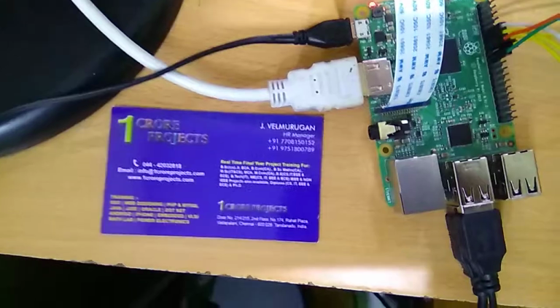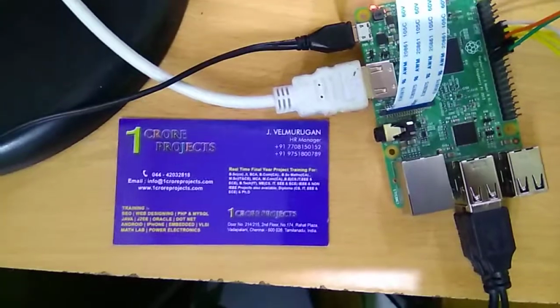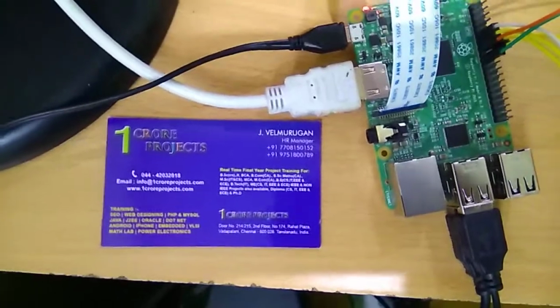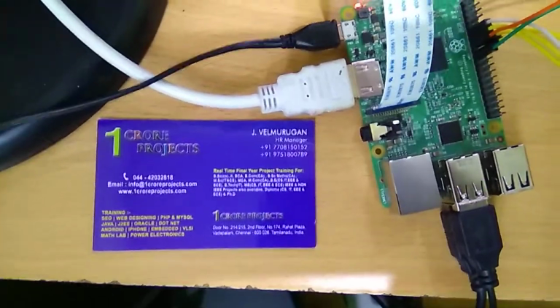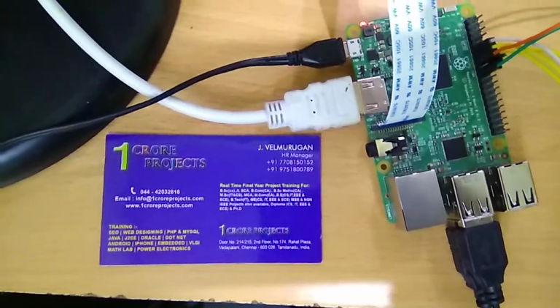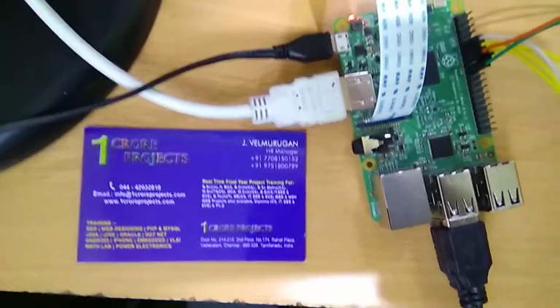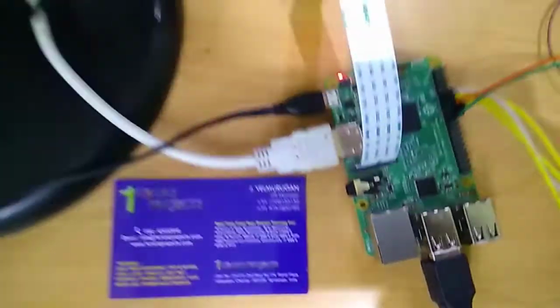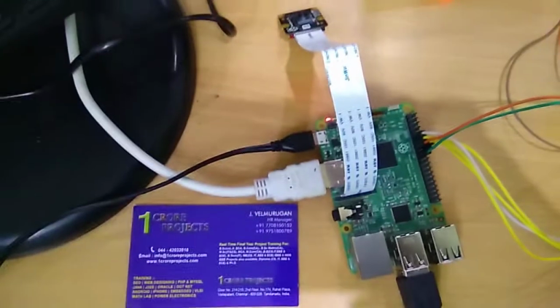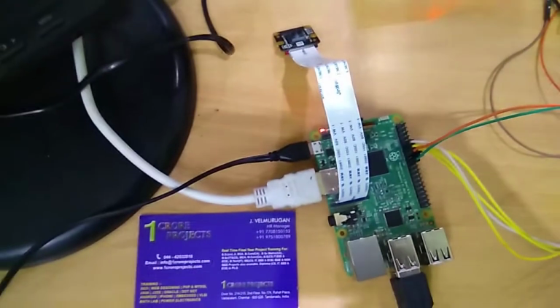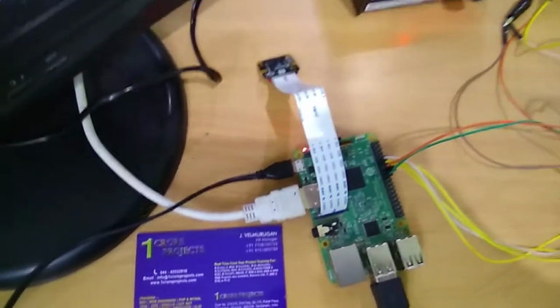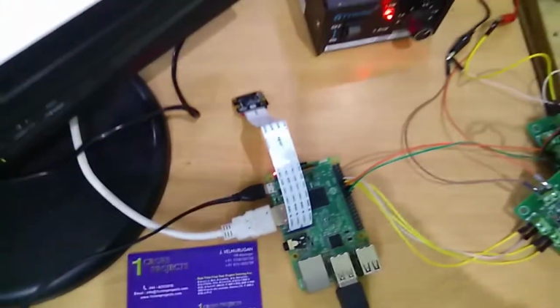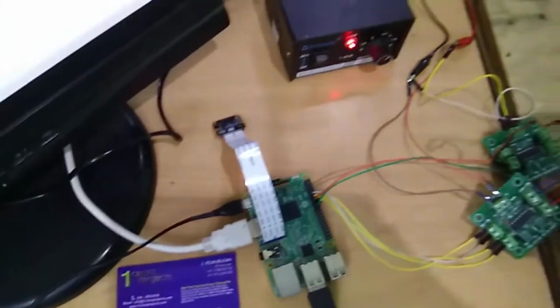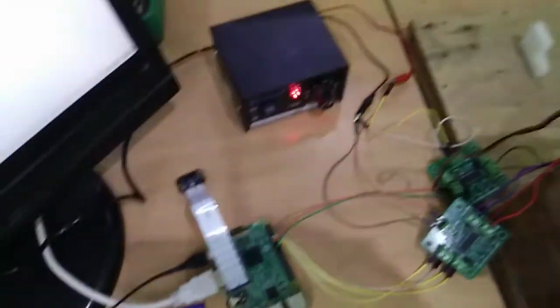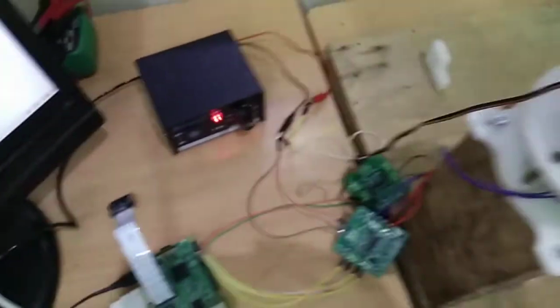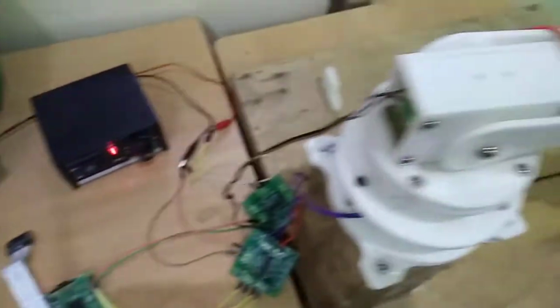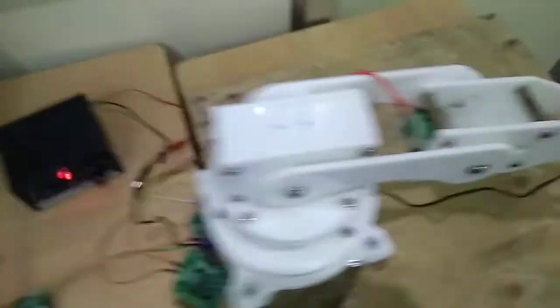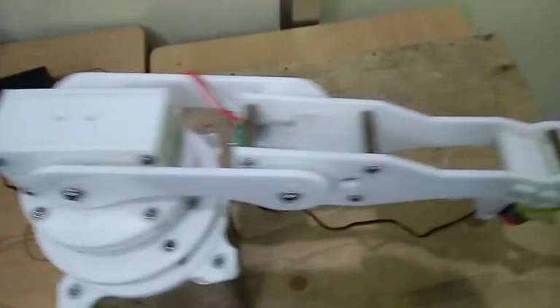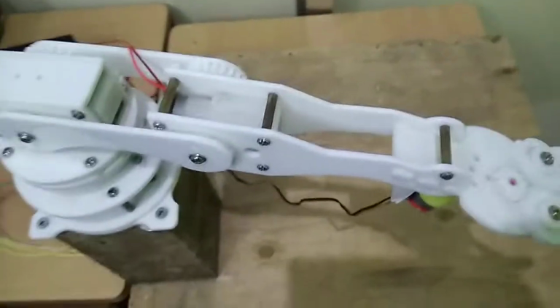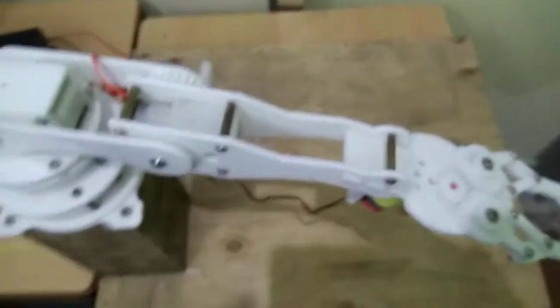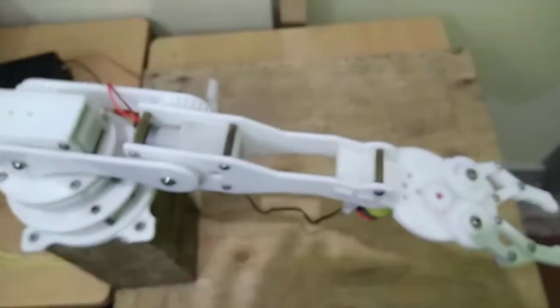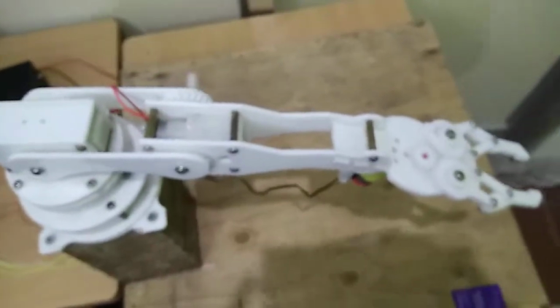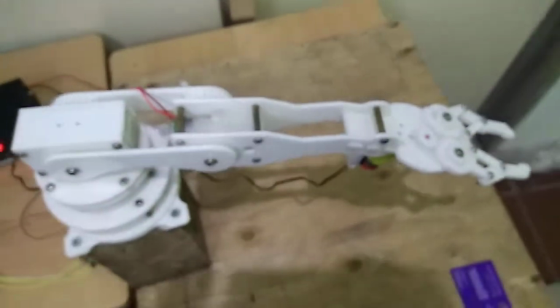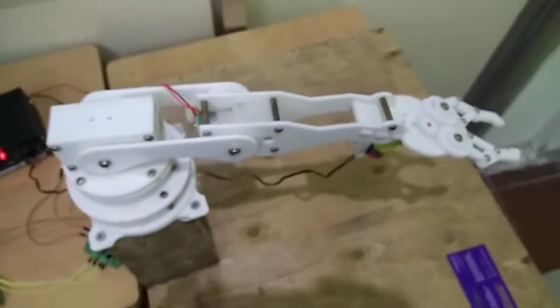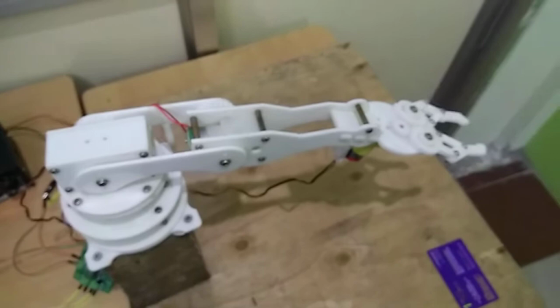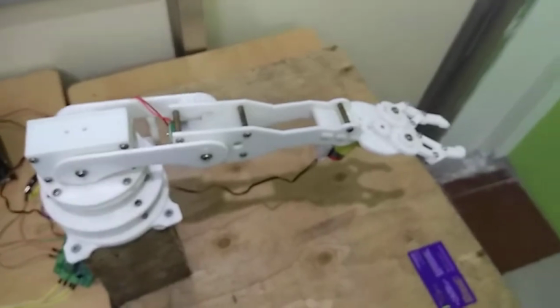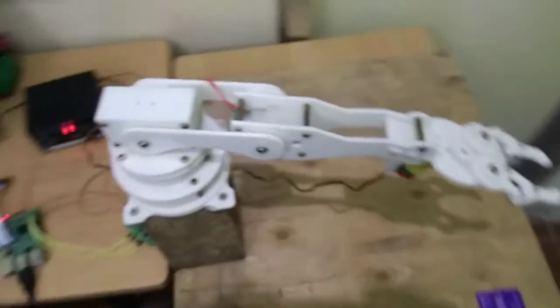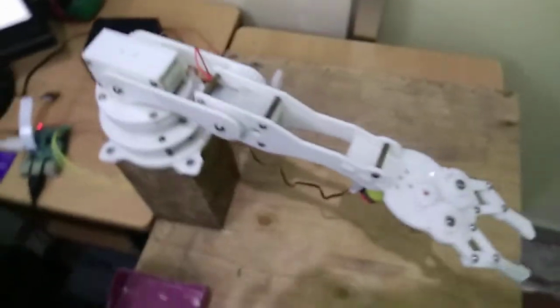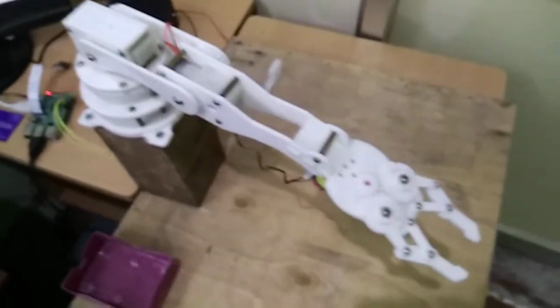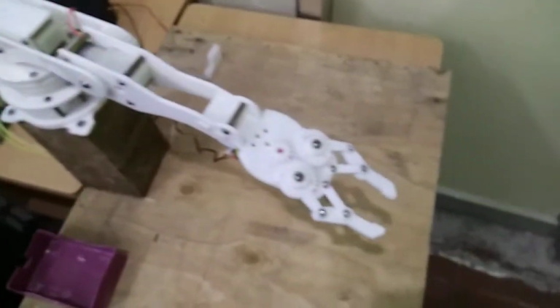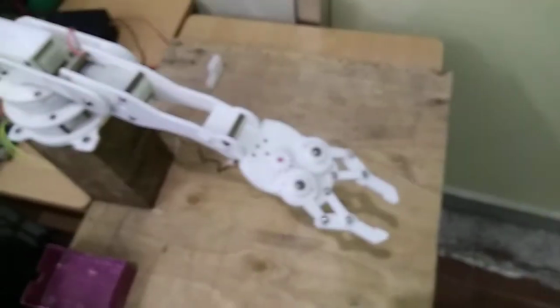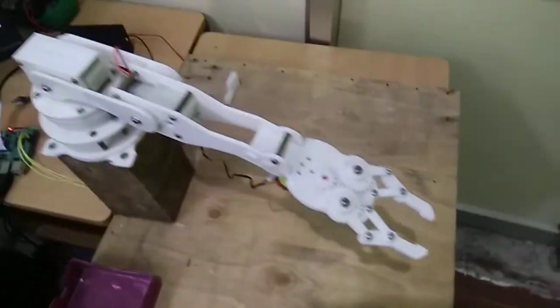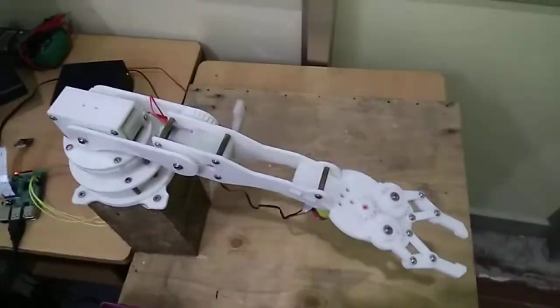Welcome to OneTro Projects. Today we are going to see an arm control robot, which is a pick and place robotic arm used in industry purposes and also in rover type machine controls.